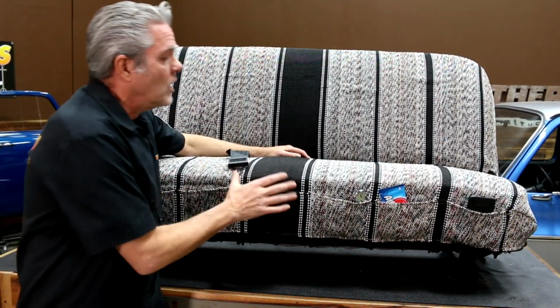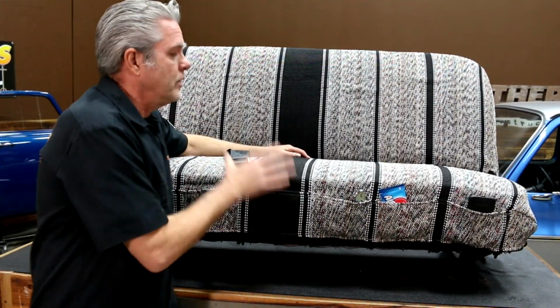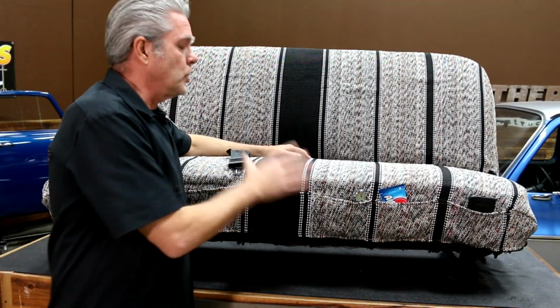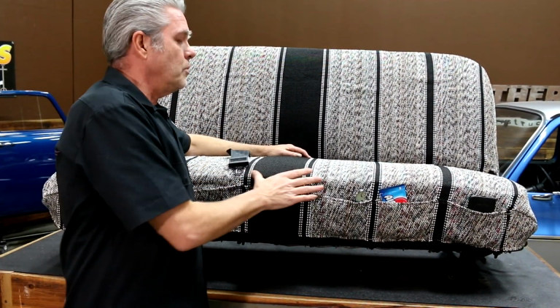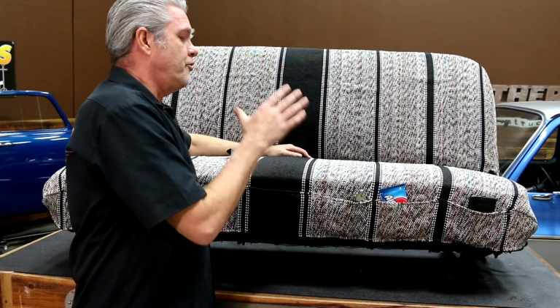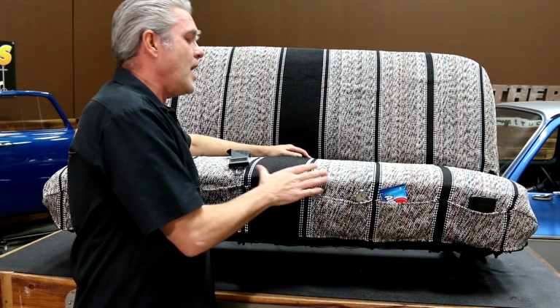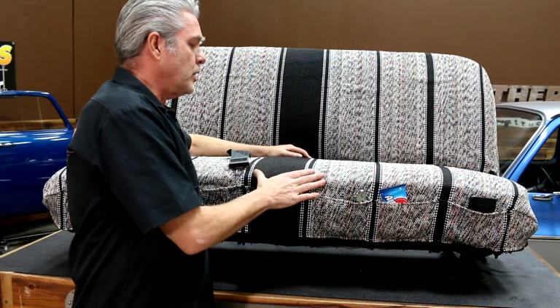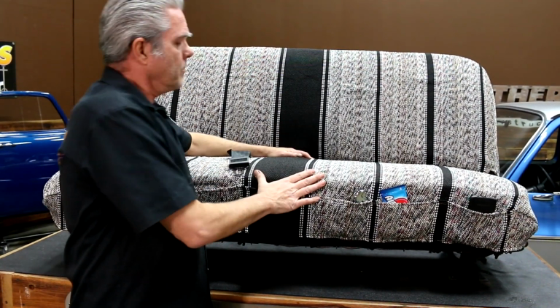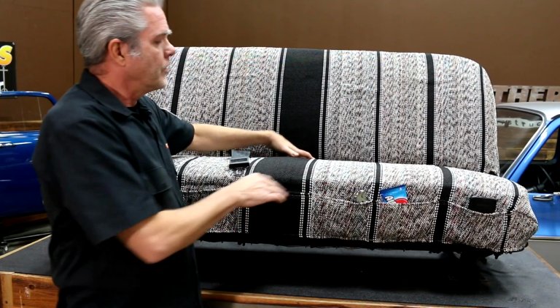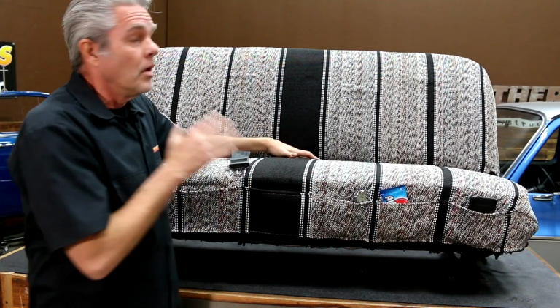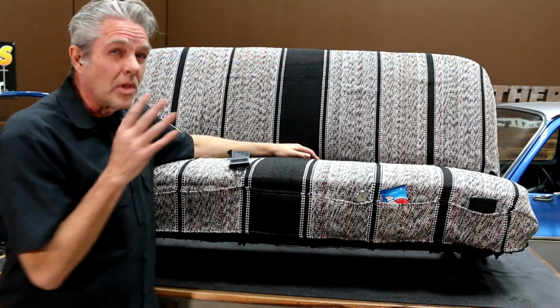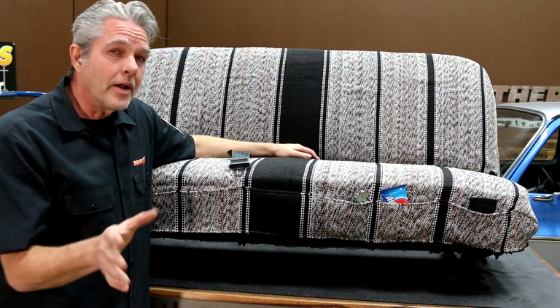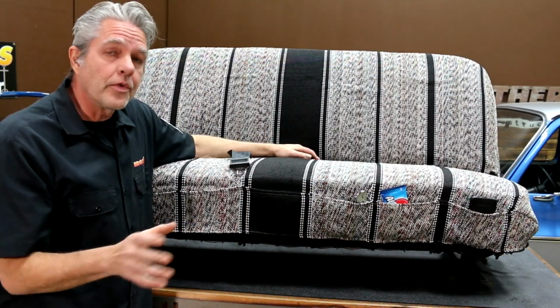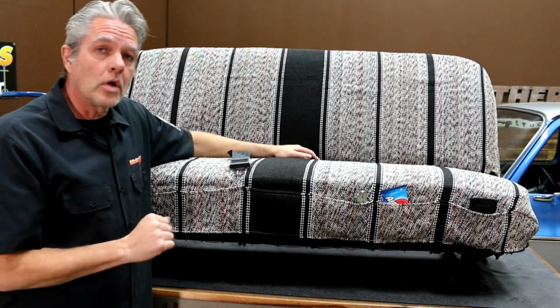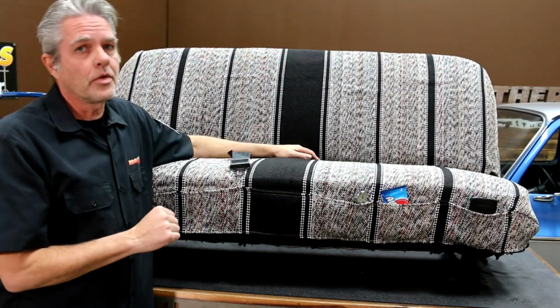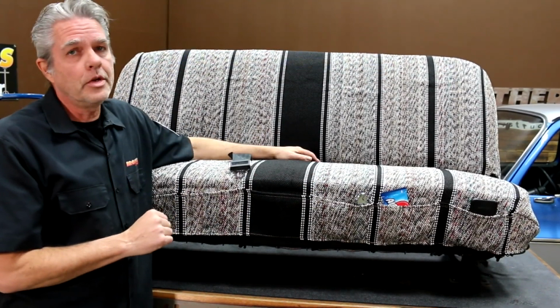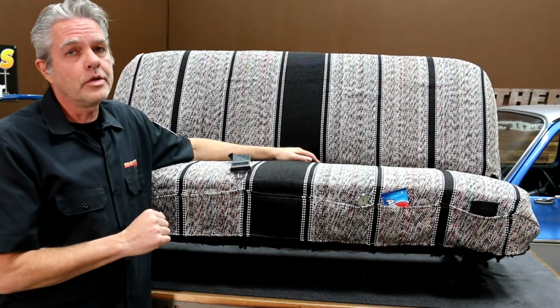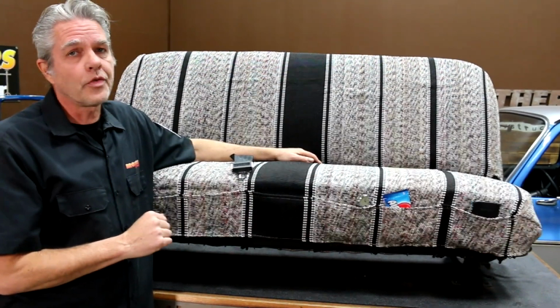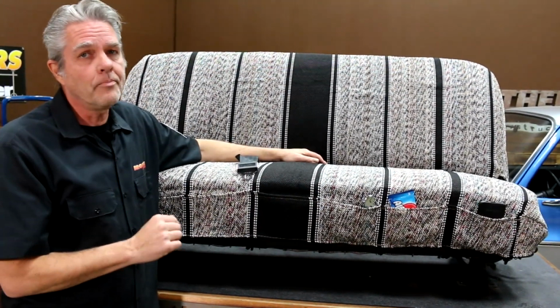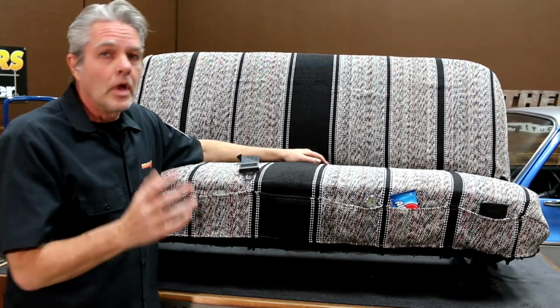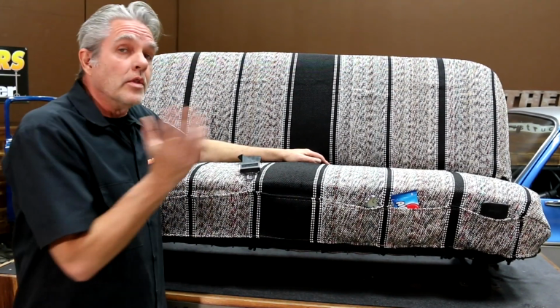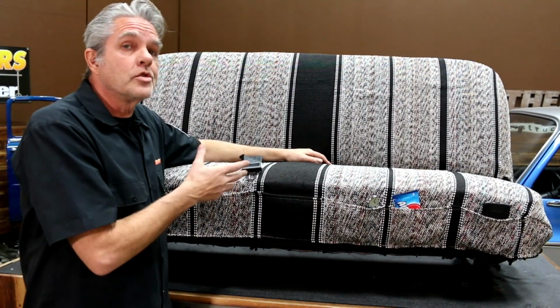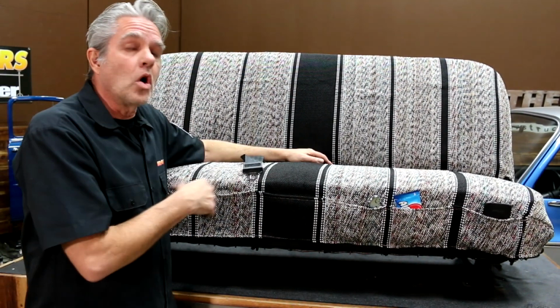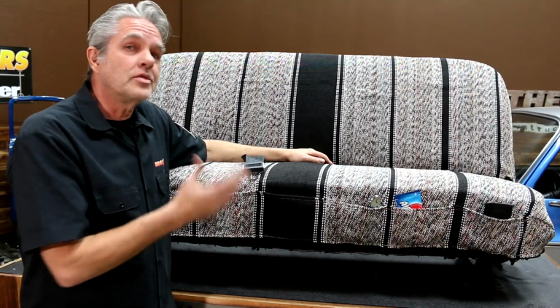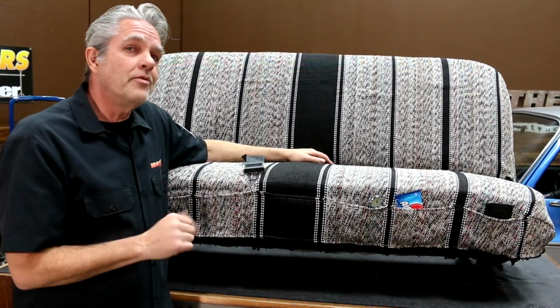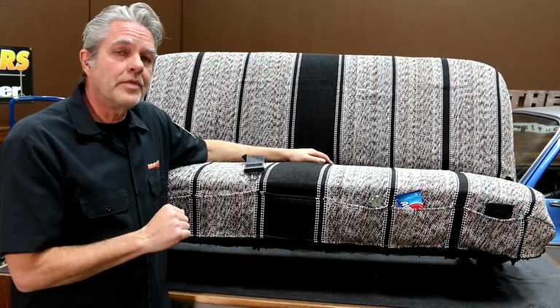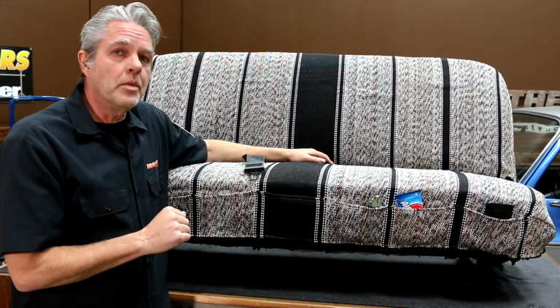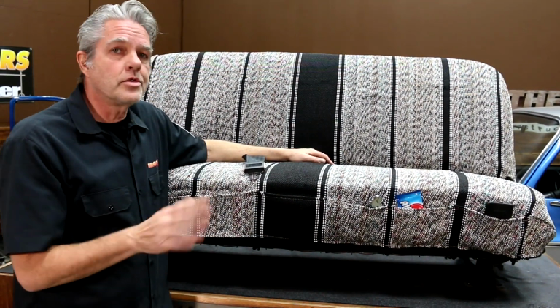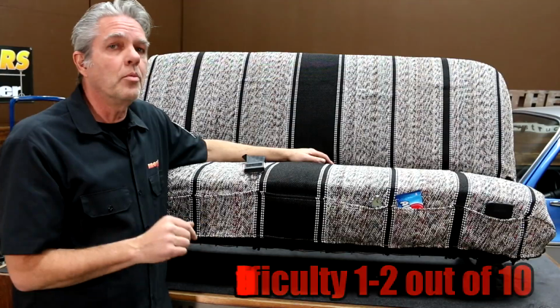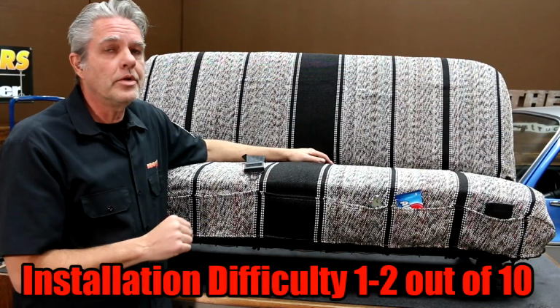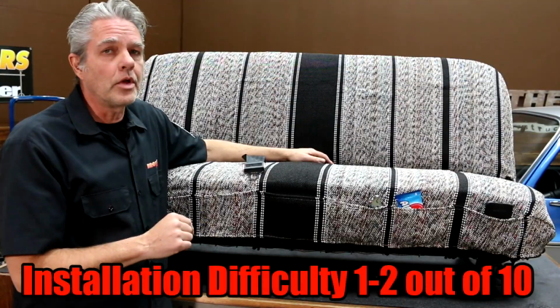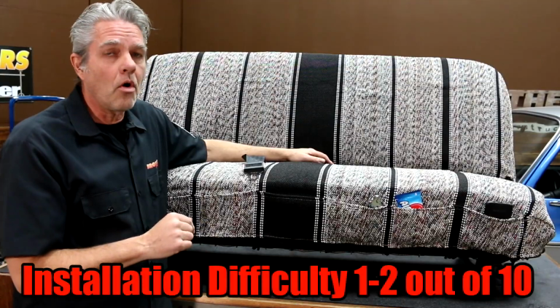Tough durable fabric, a lot of different colors to choose from. This installs in 10-15 minutes, no big deal at all.